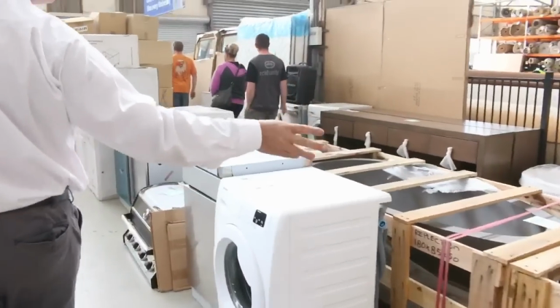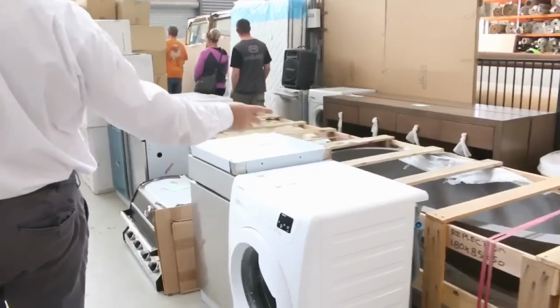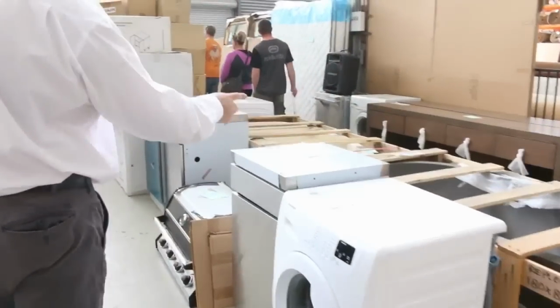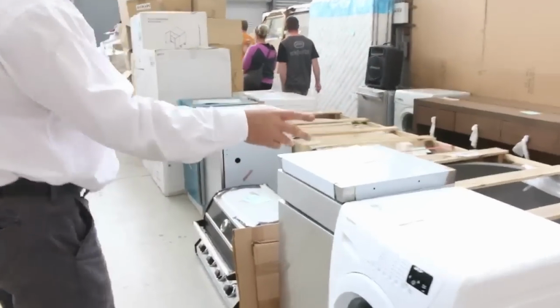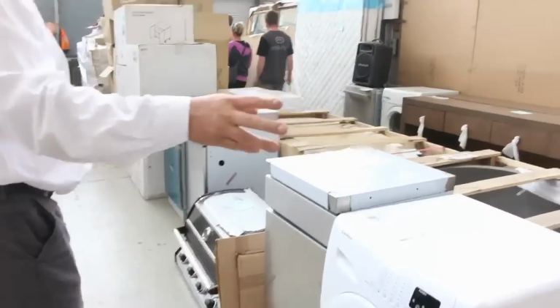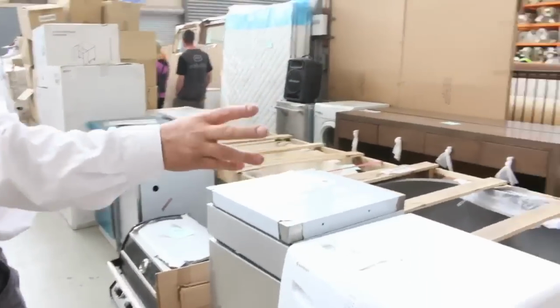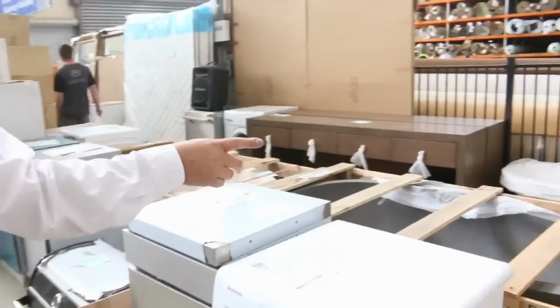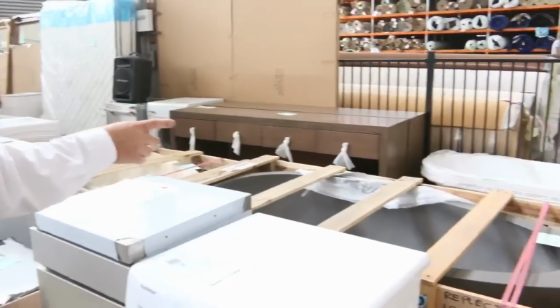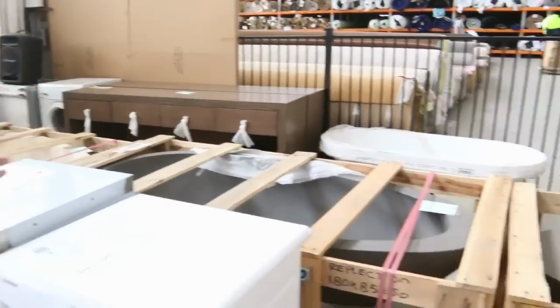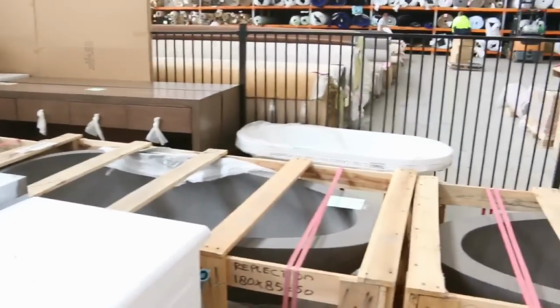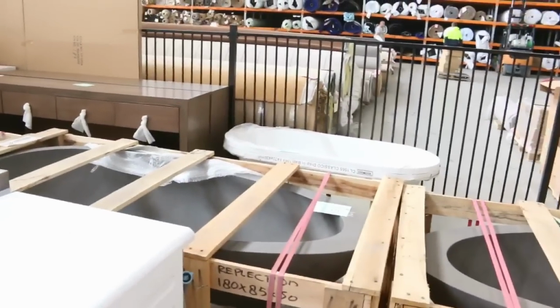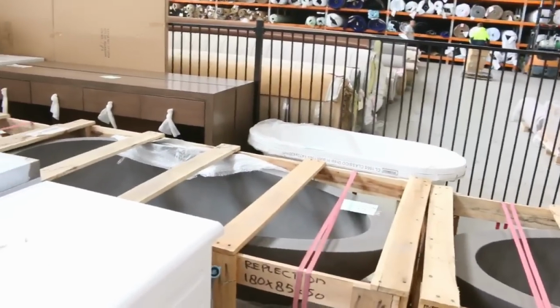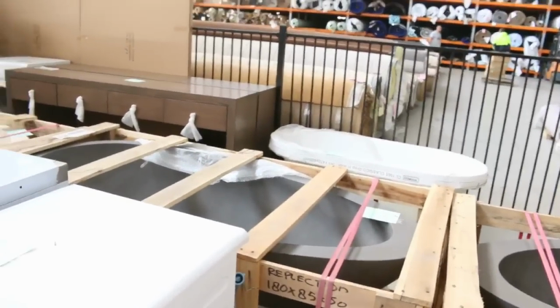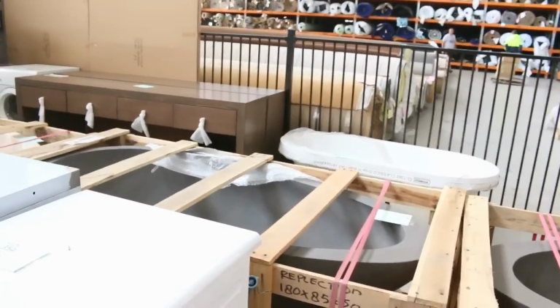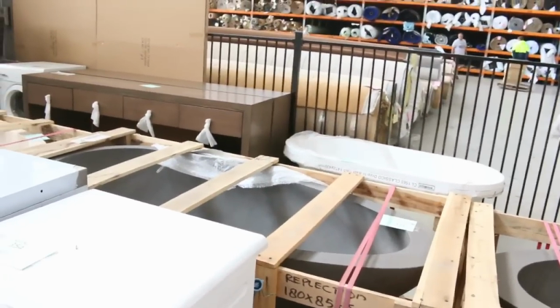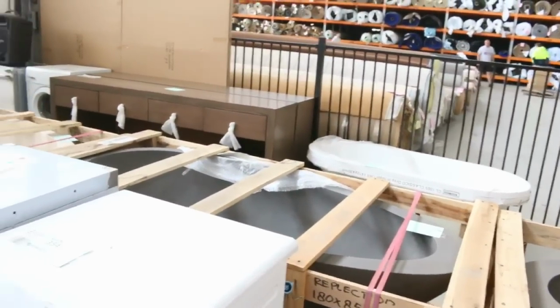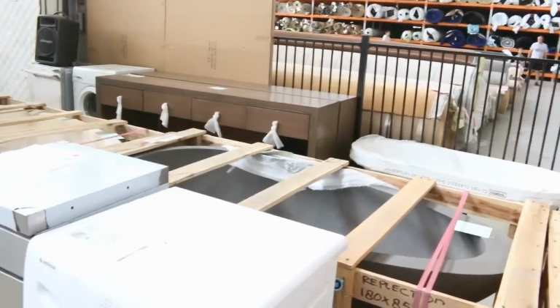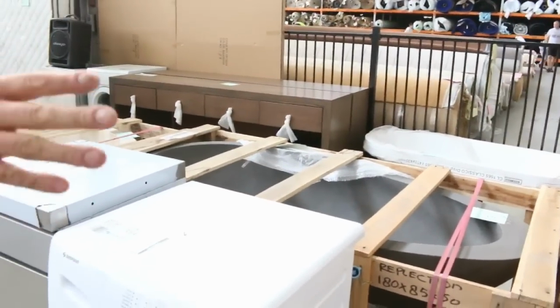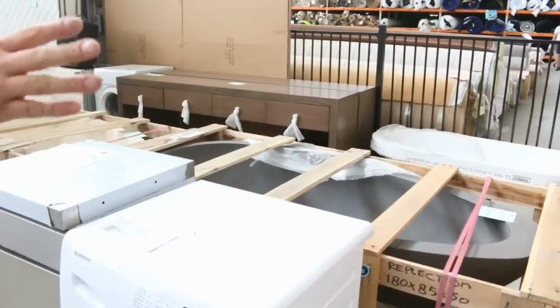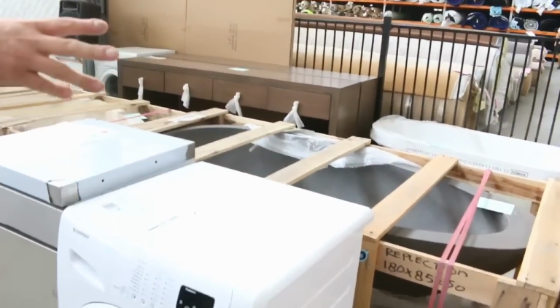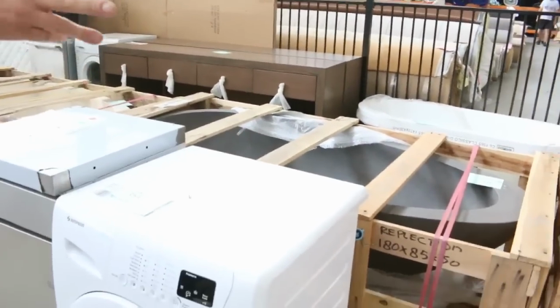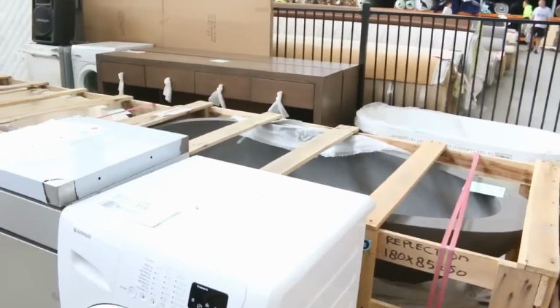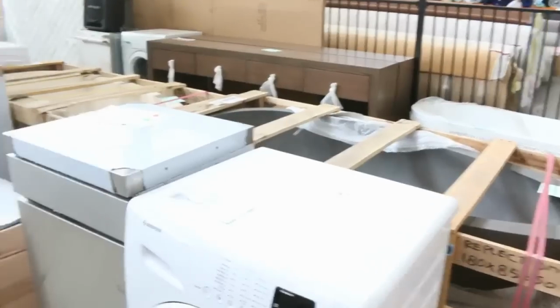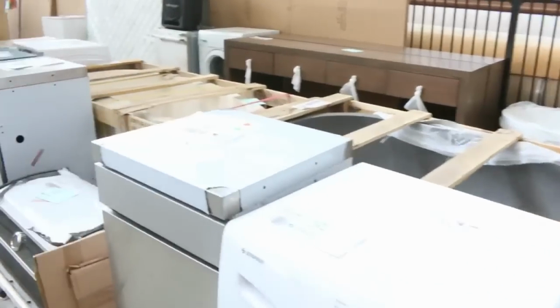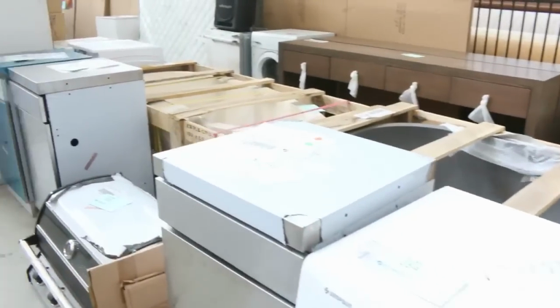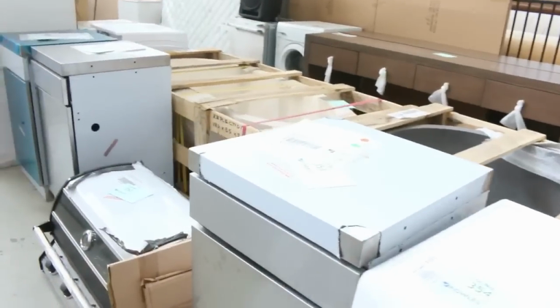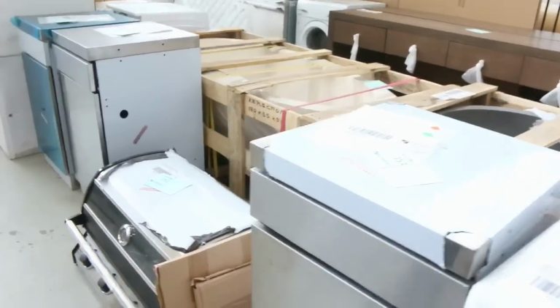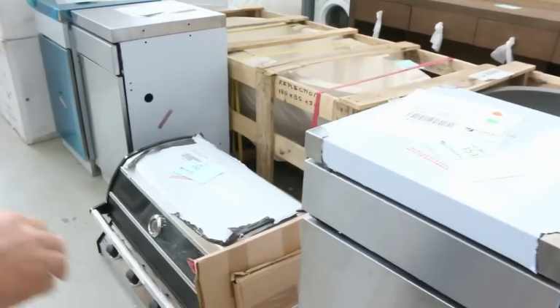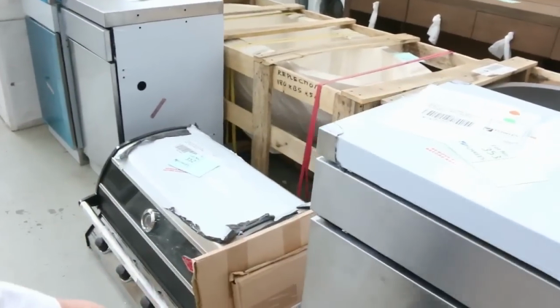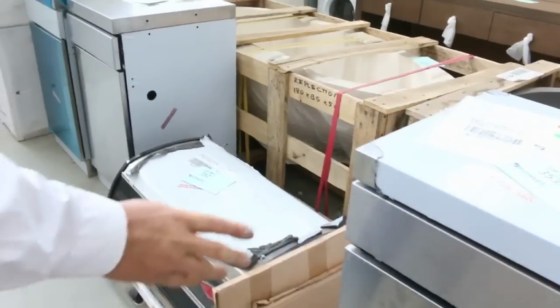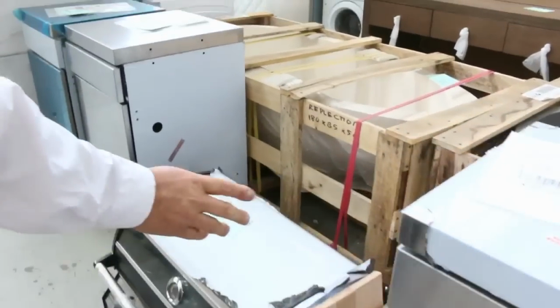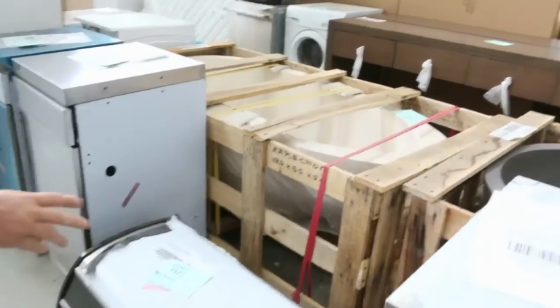Still got a few stone baths left — not many, I think there's only three there. Around that $1,100 mark for a beautiful stone bath. Some of those are going for four and five grand in the shops, so really good buying on those ones as well.